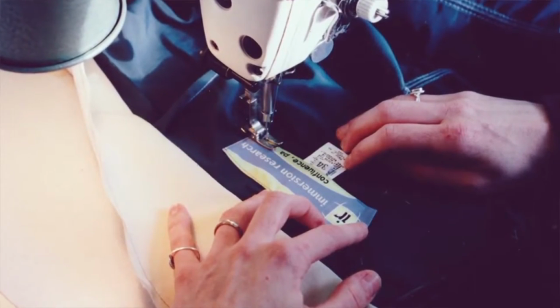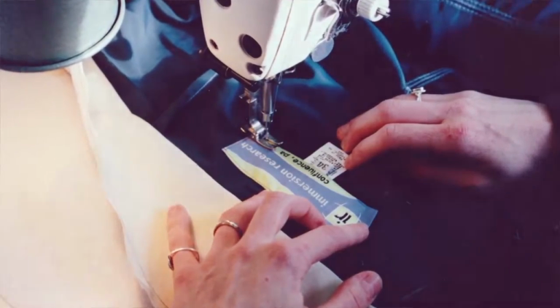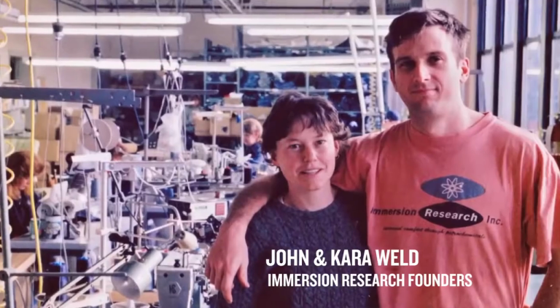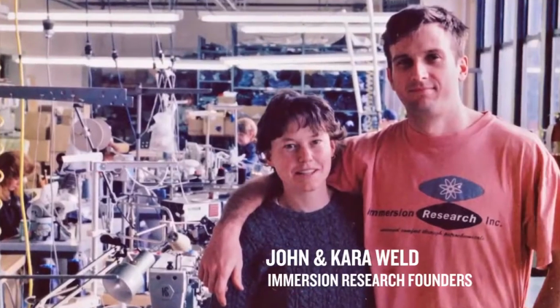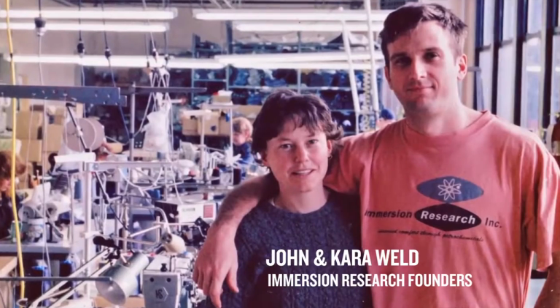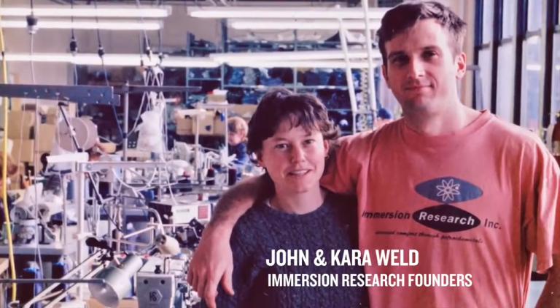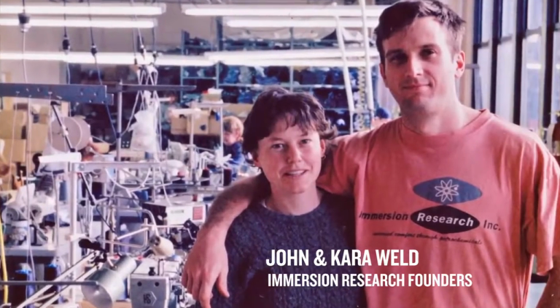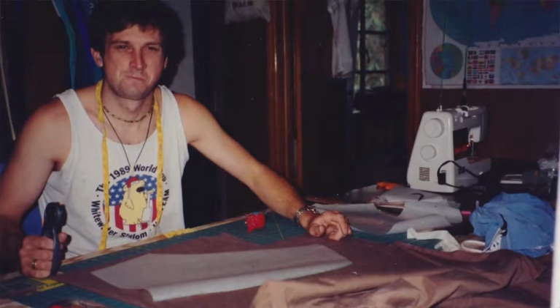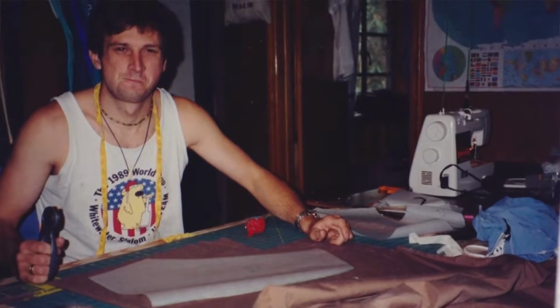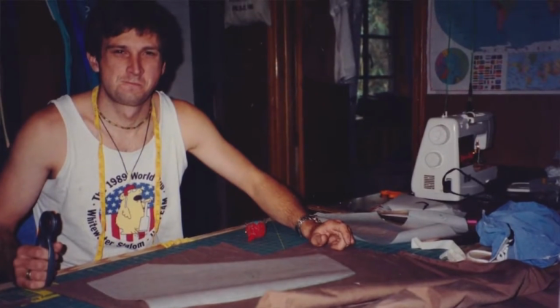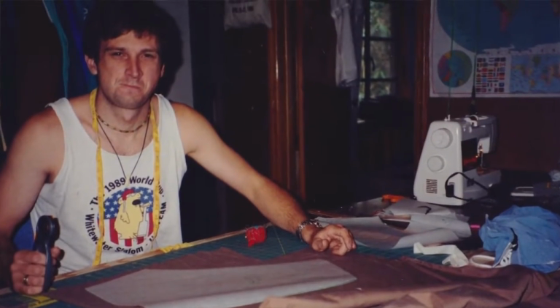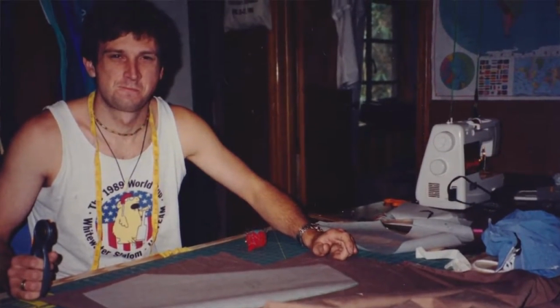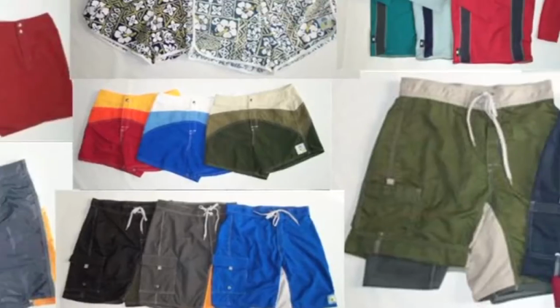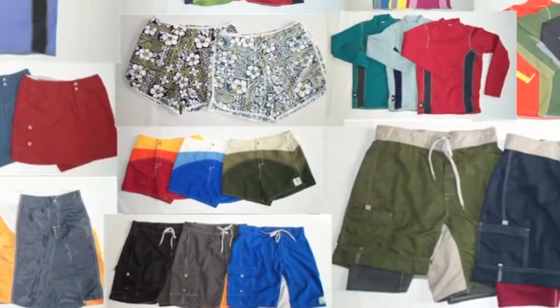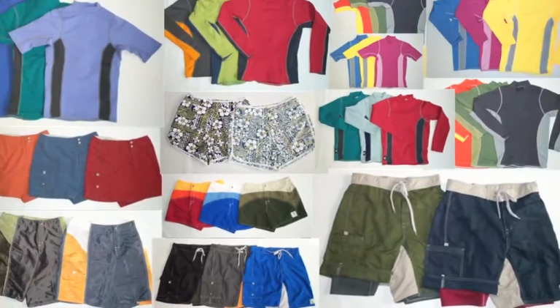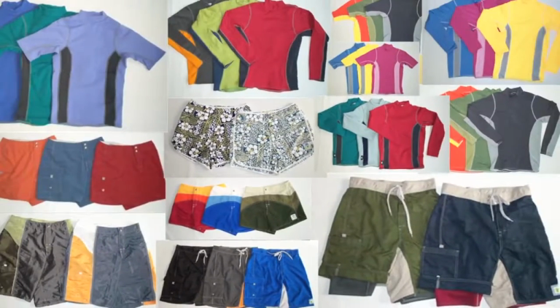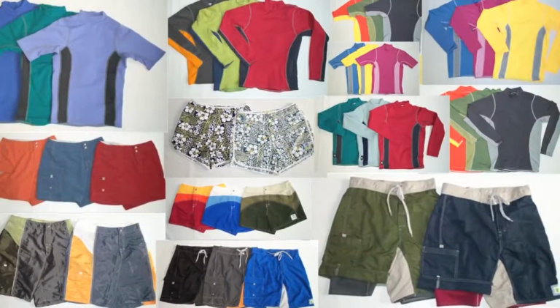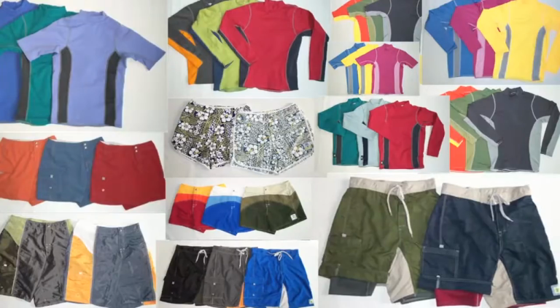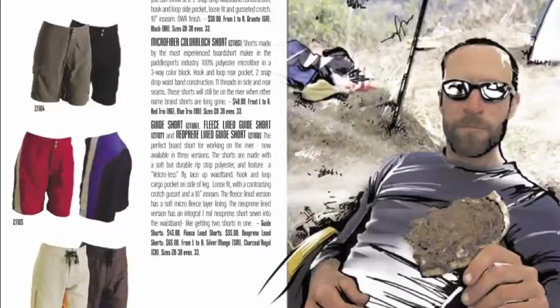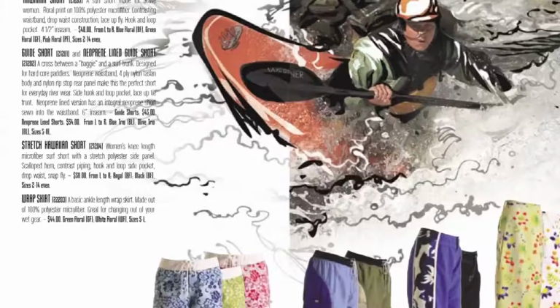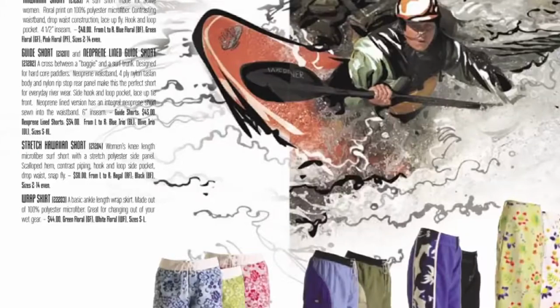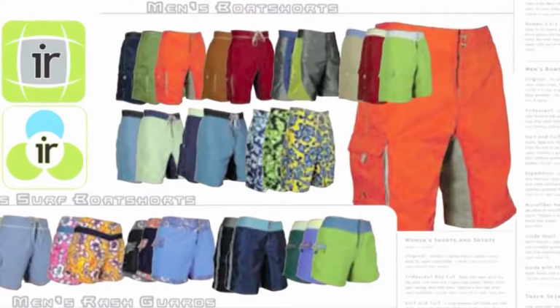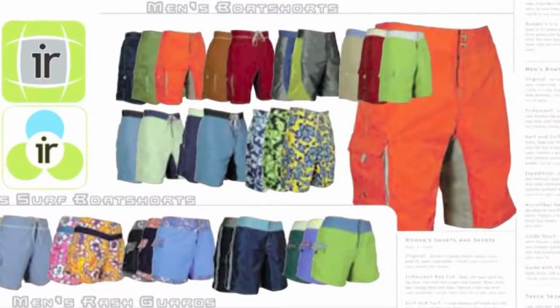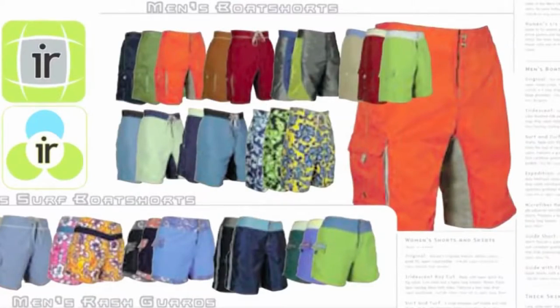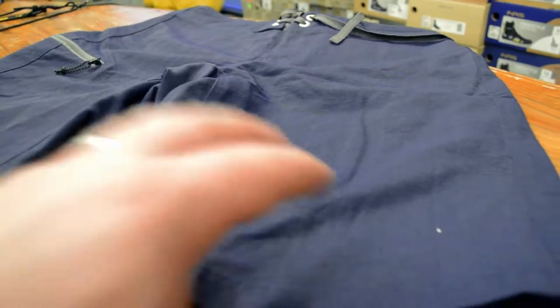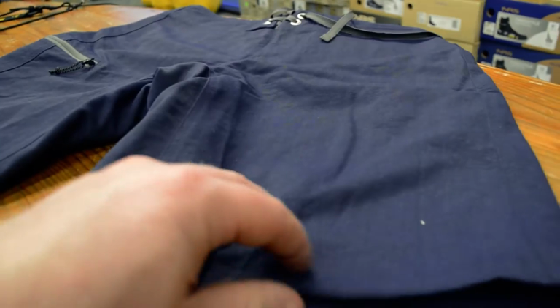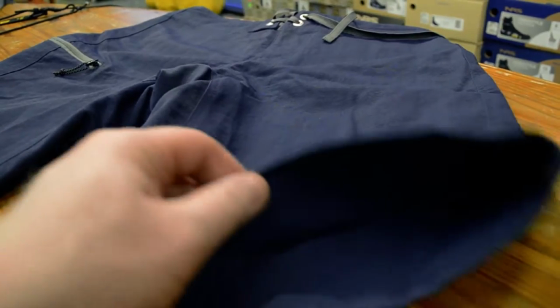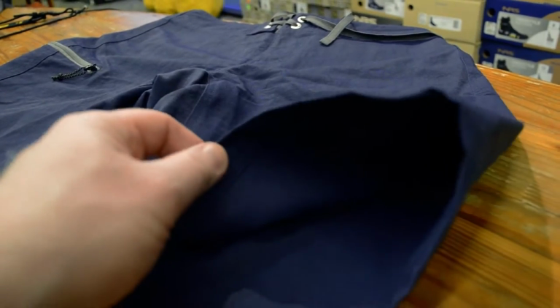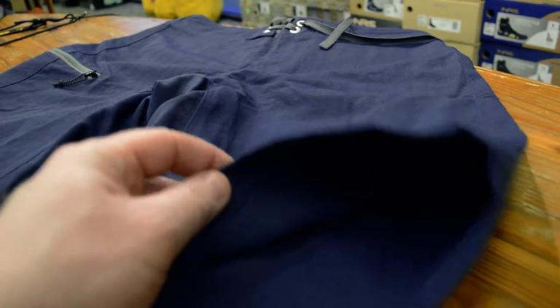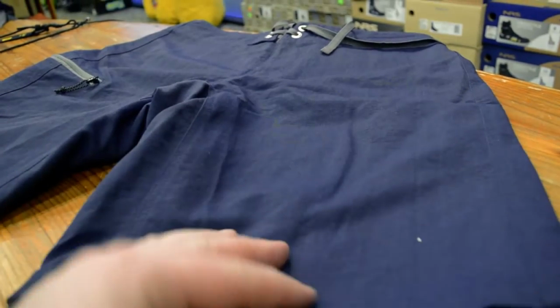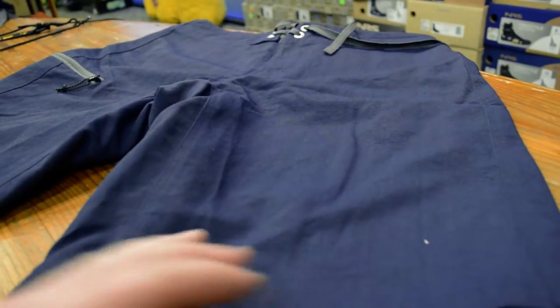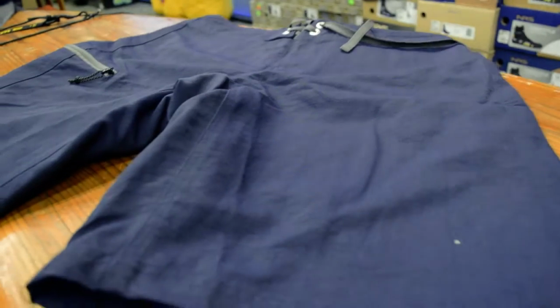John and Kara were working as kayak instructors, making guide shorts in their basement on their free time. We got a hold of some of those original guide shorts, referenced the spec and the fabric, and came up with an updated, more modern version.